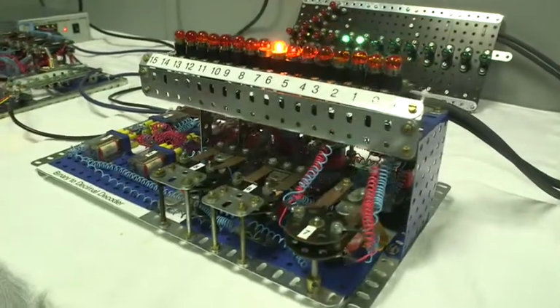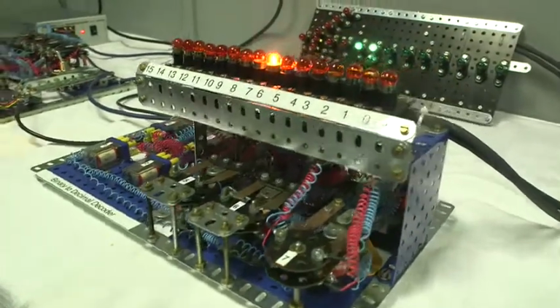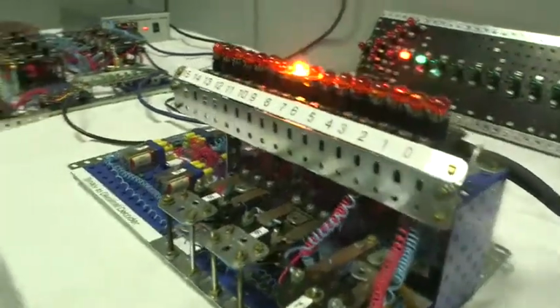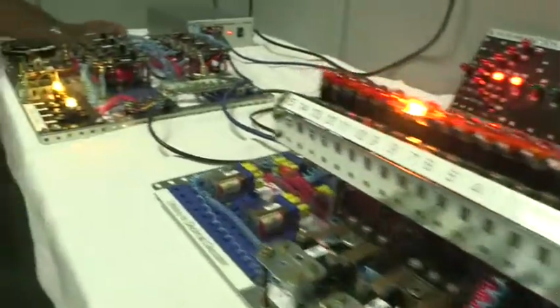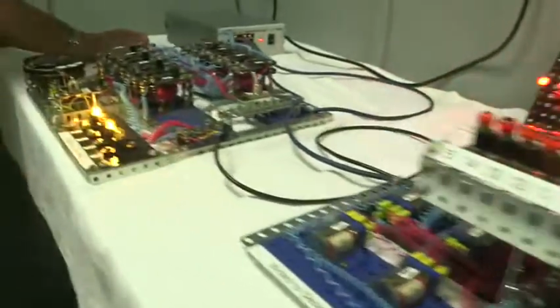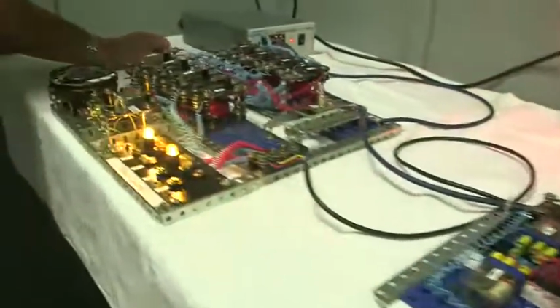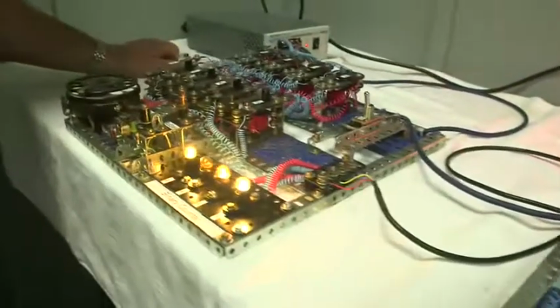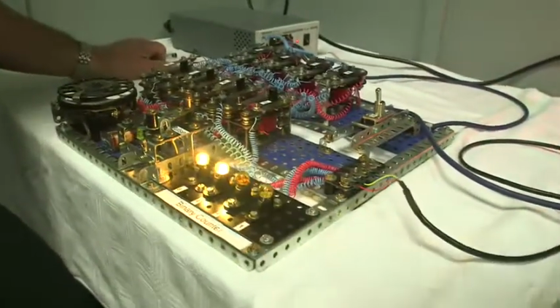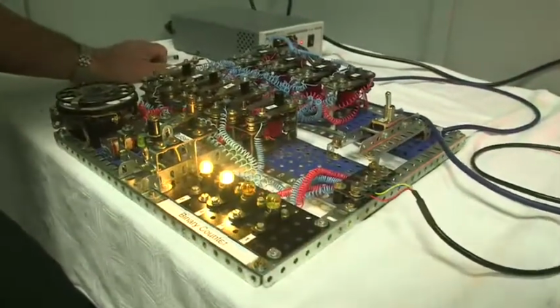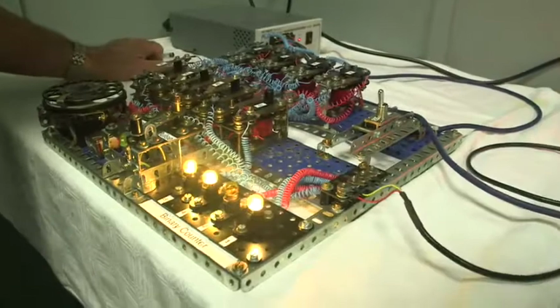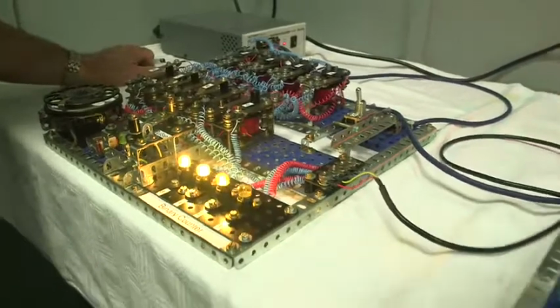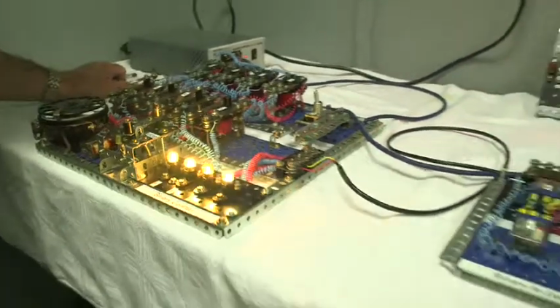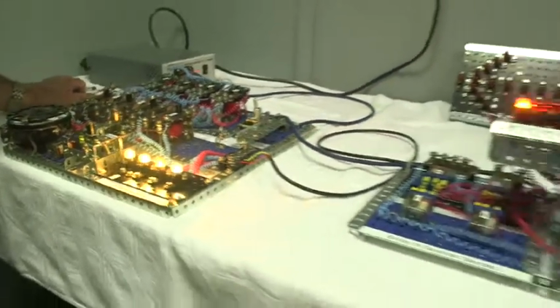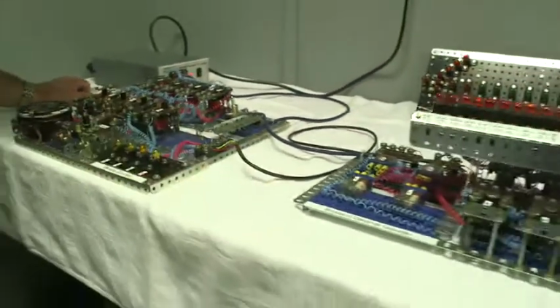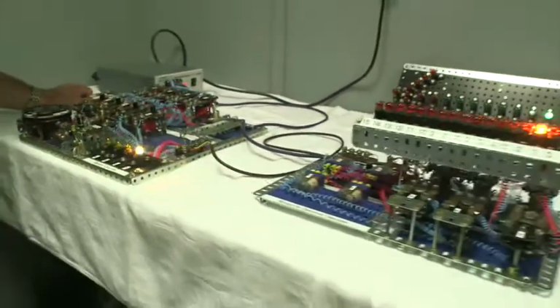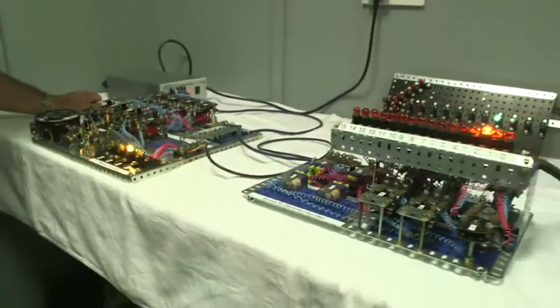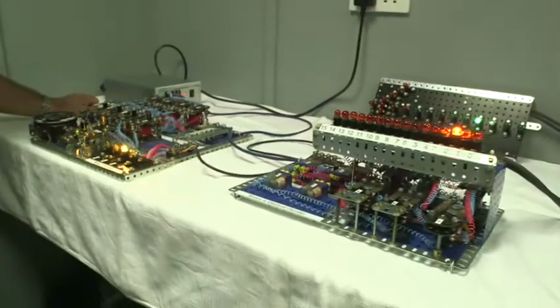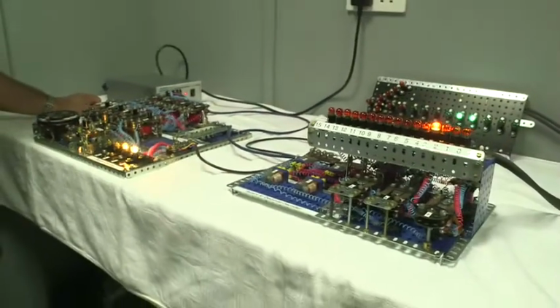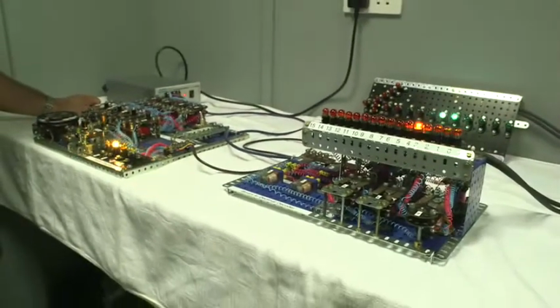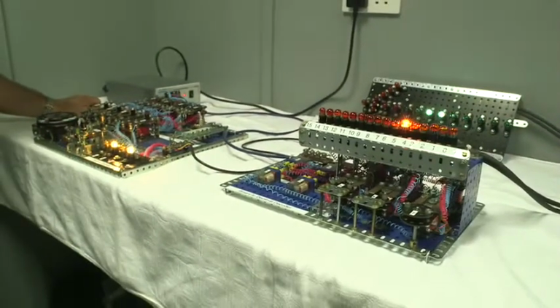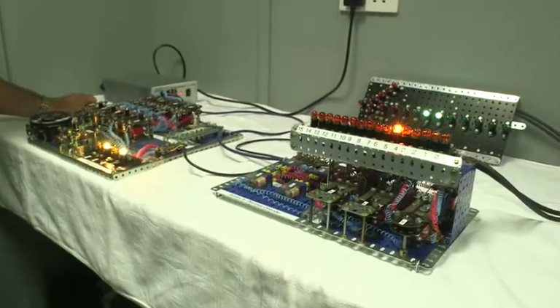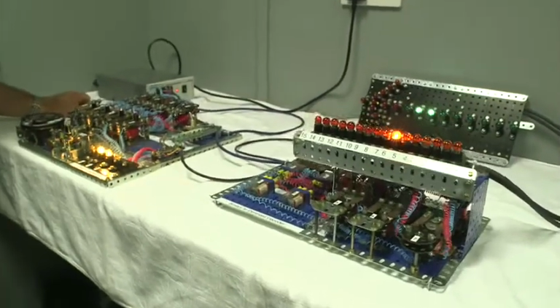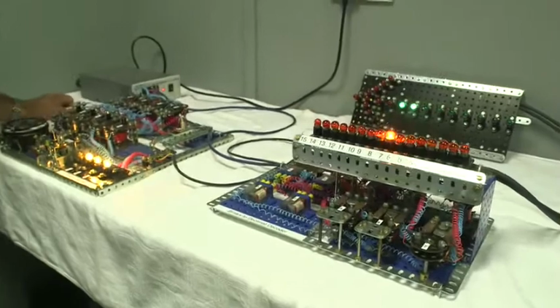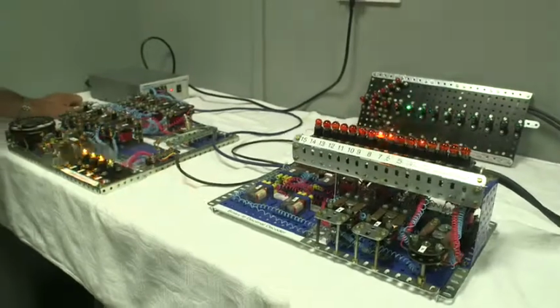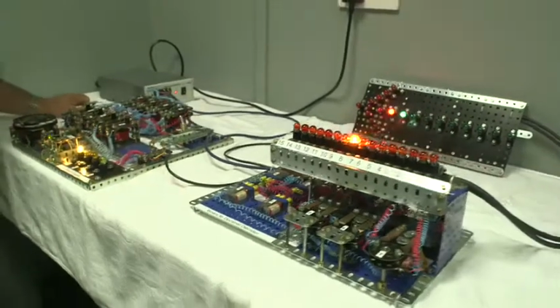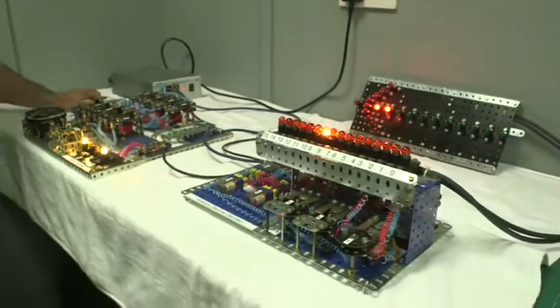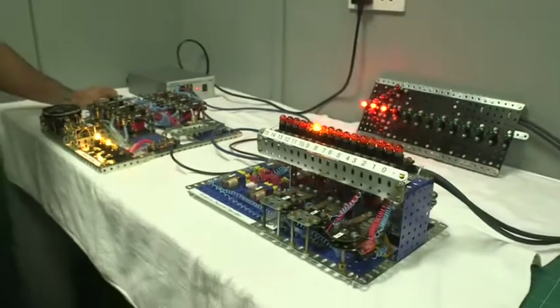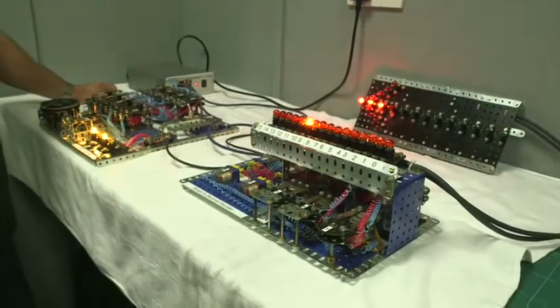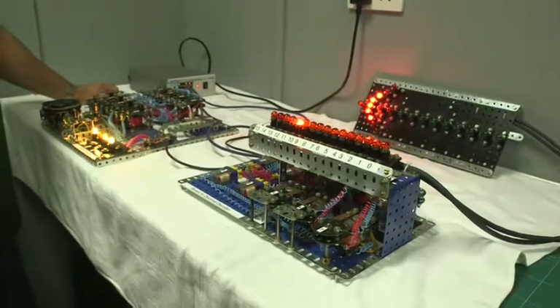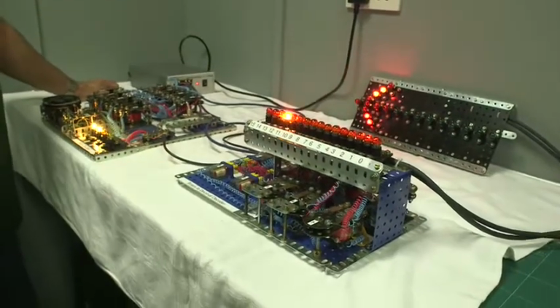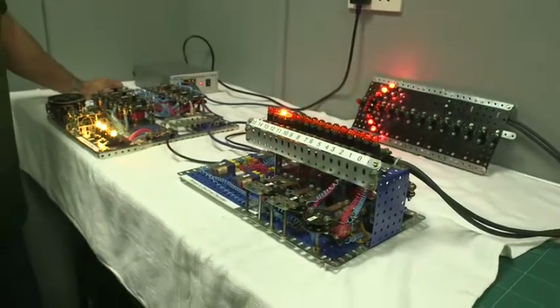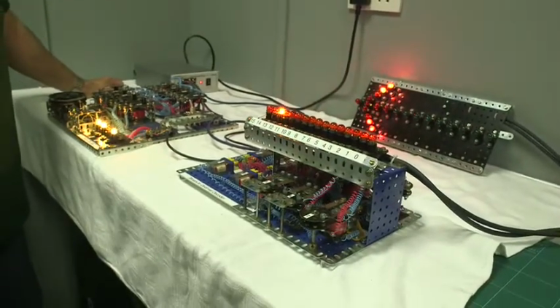So this then is the encoder and the decoder made exclusively out of Meccano parts — mostly electric parts from the 1960s.